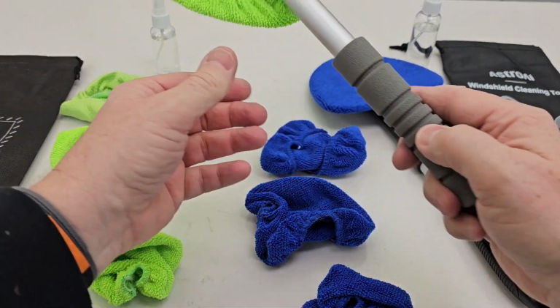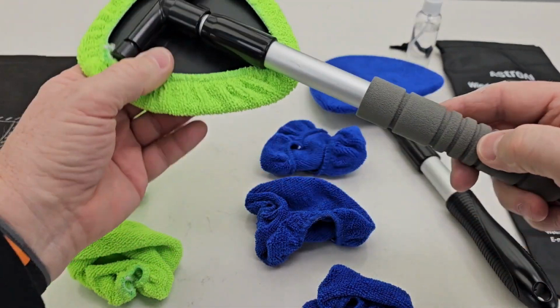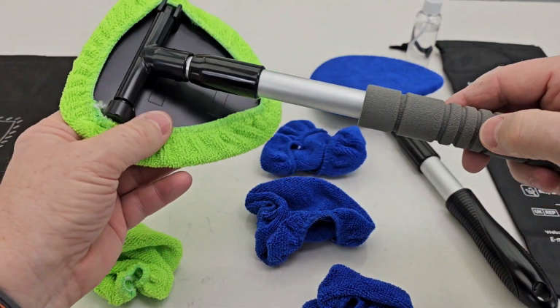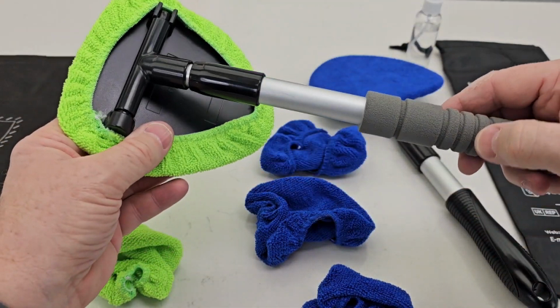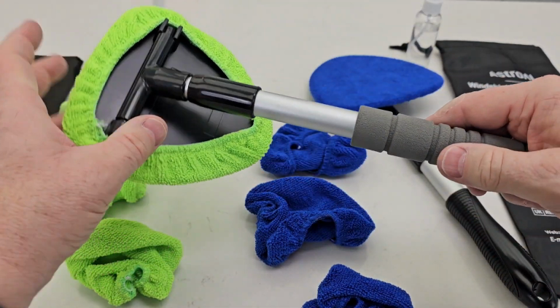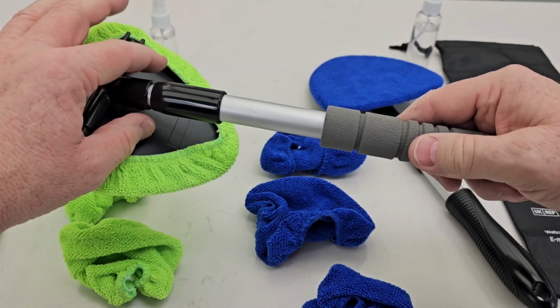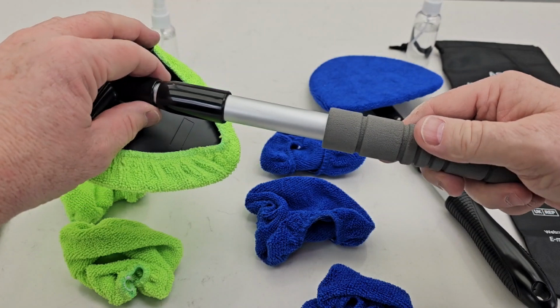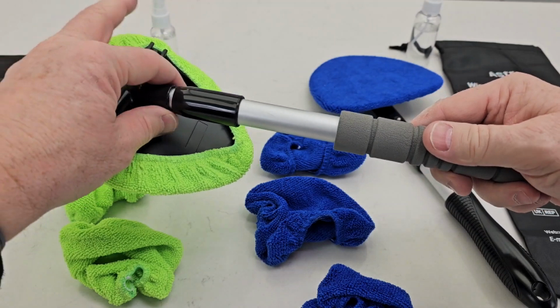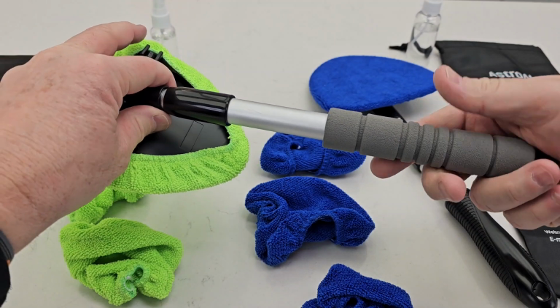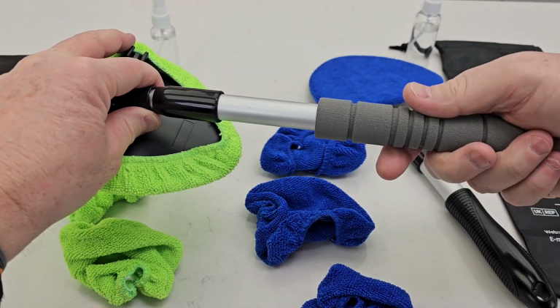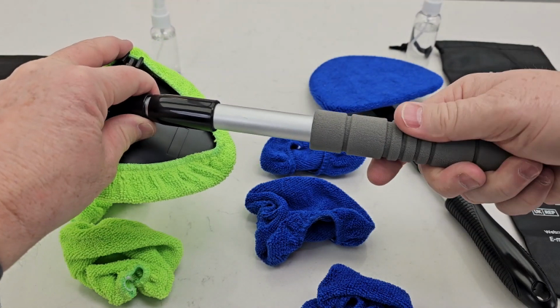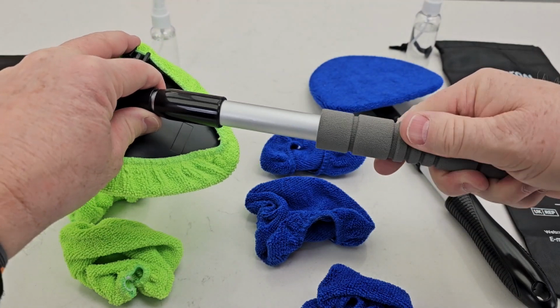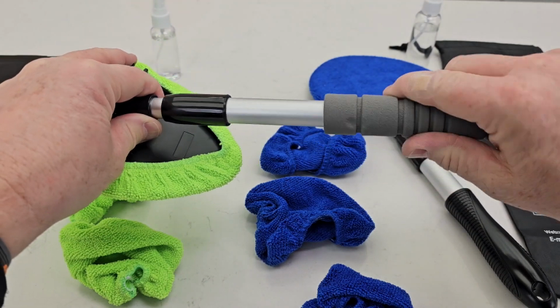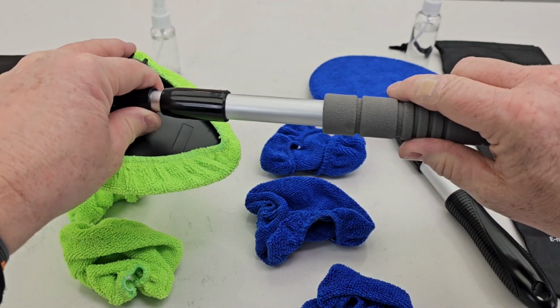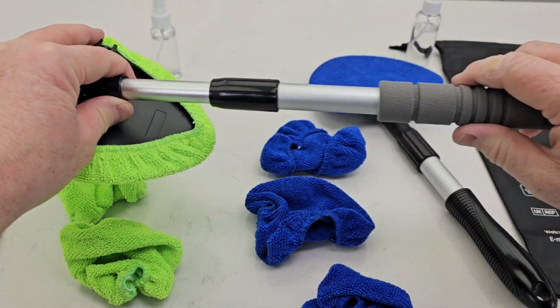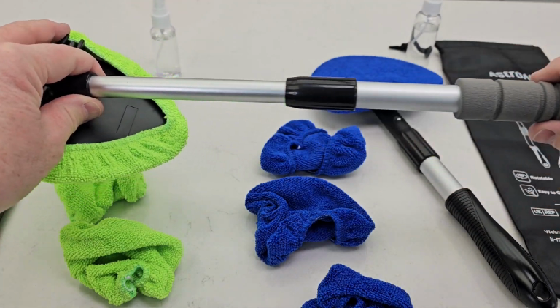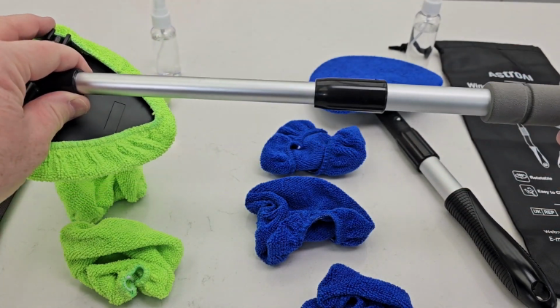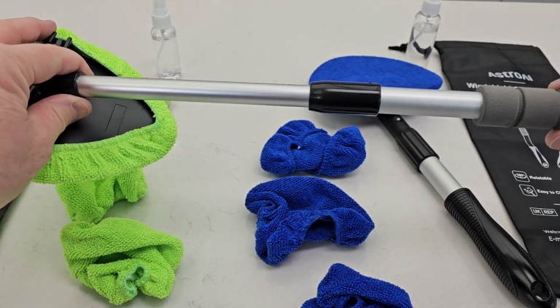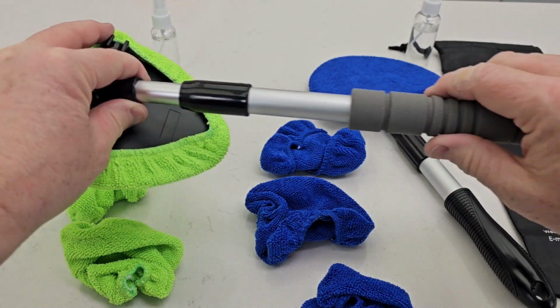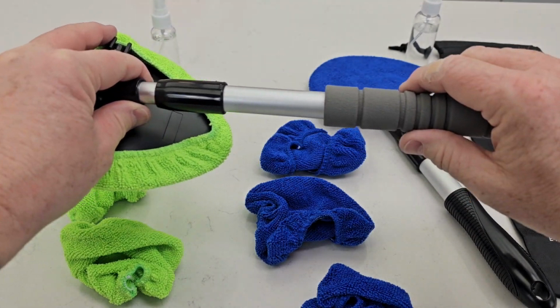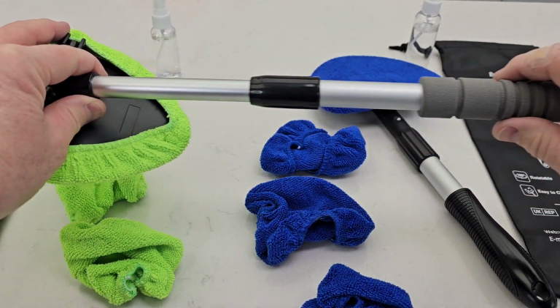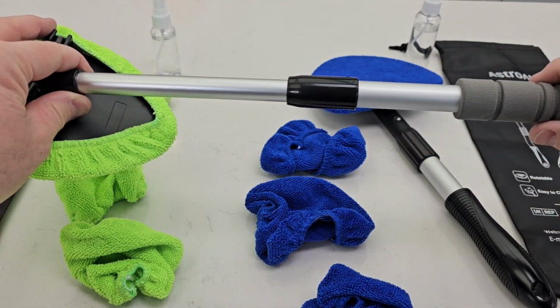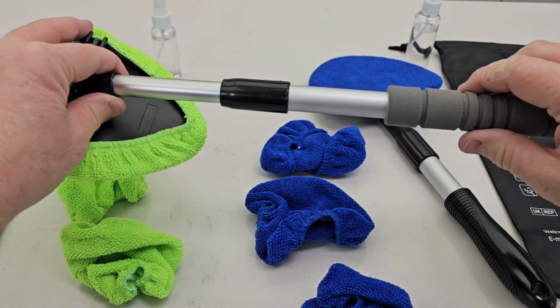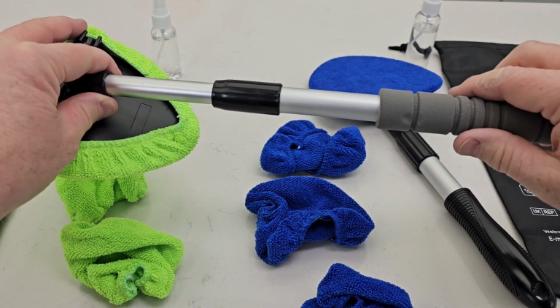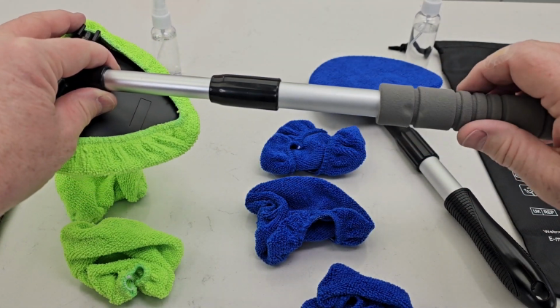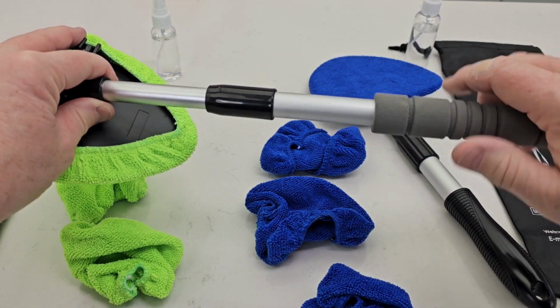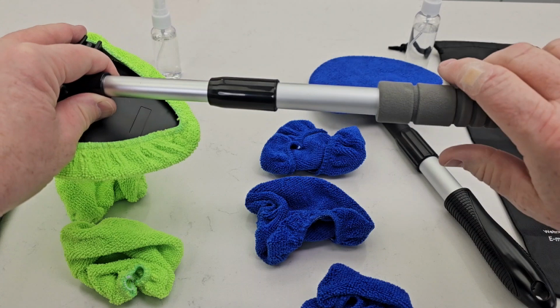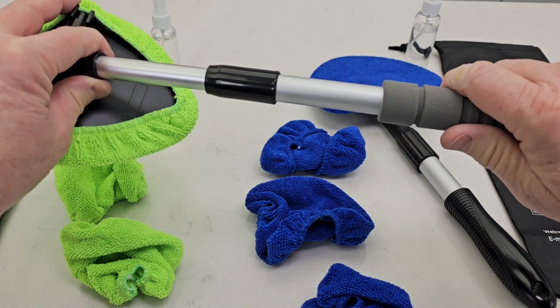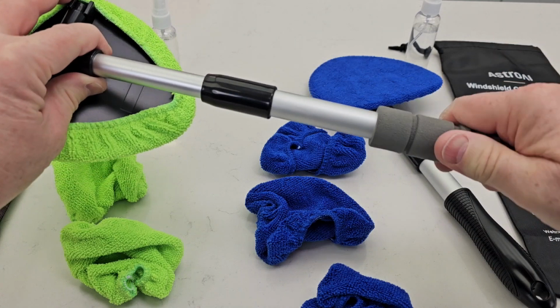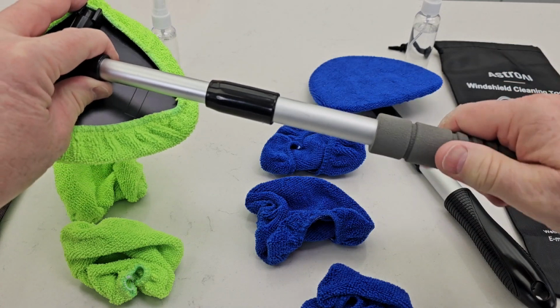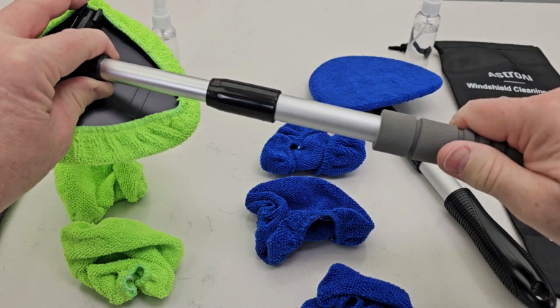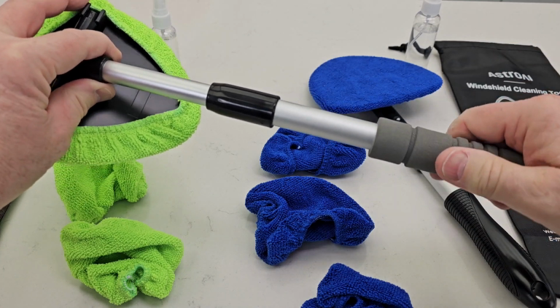This one here is a little bit different. Same thing — you rotate this handle, it extends in and out, and wherever you want it, just rotate it again.